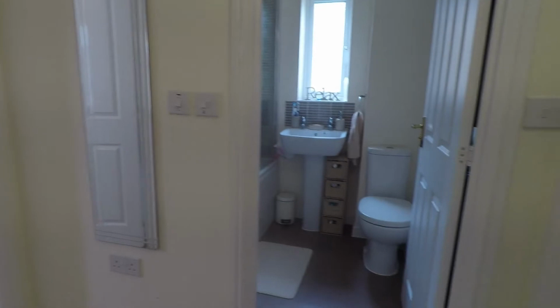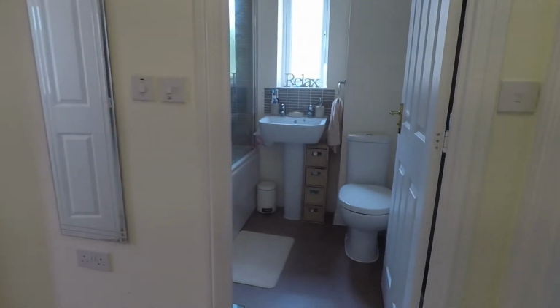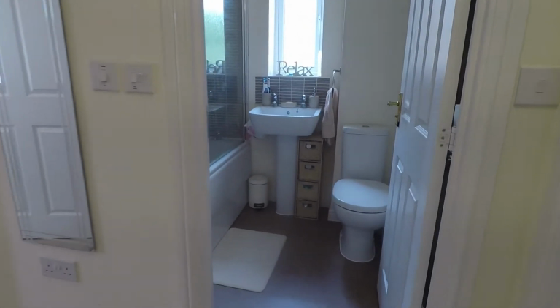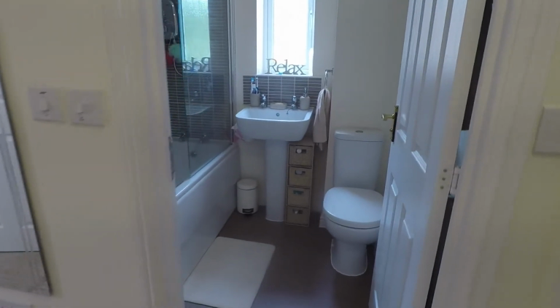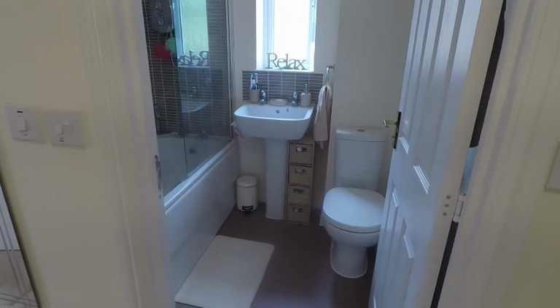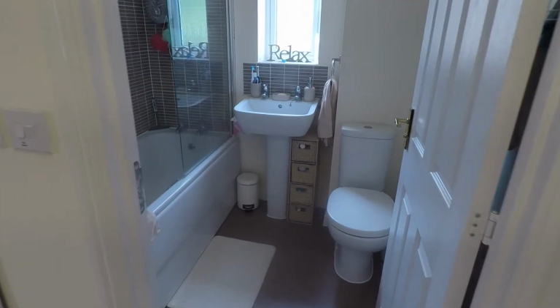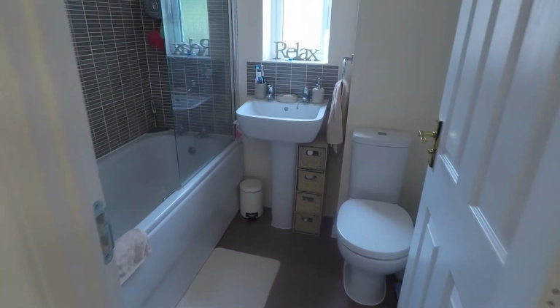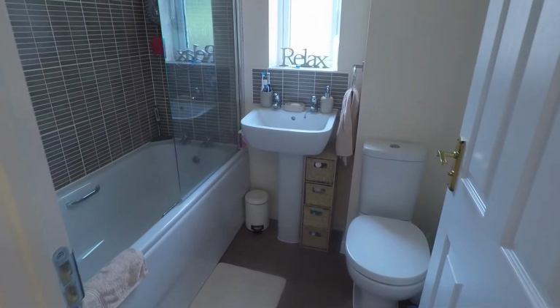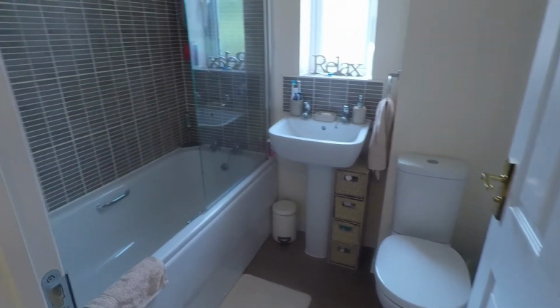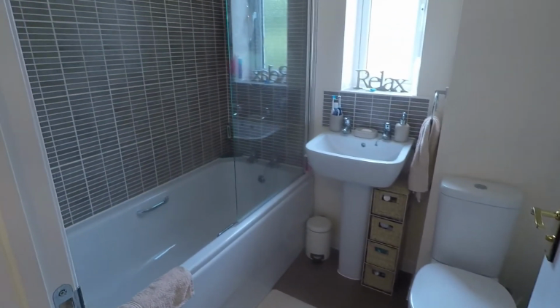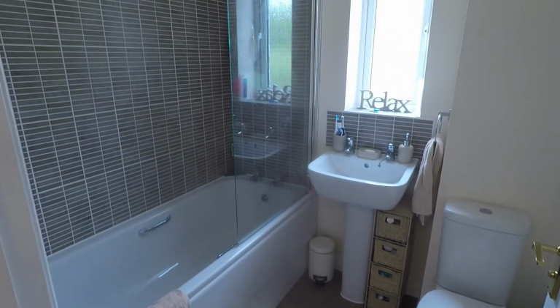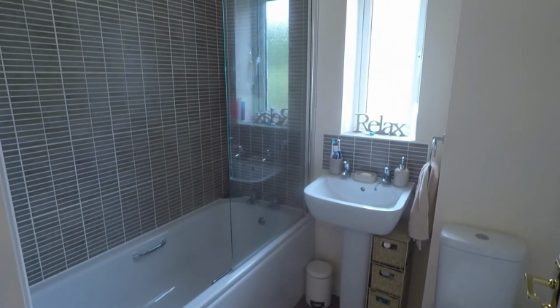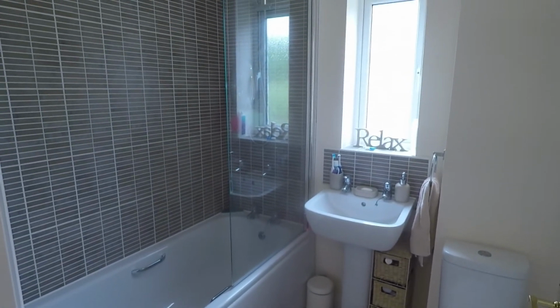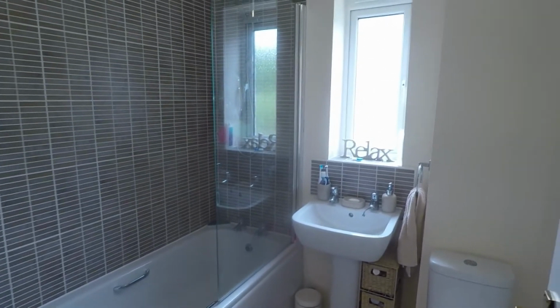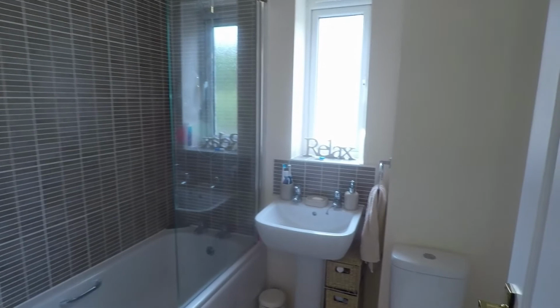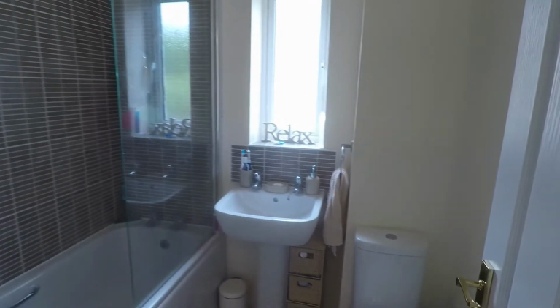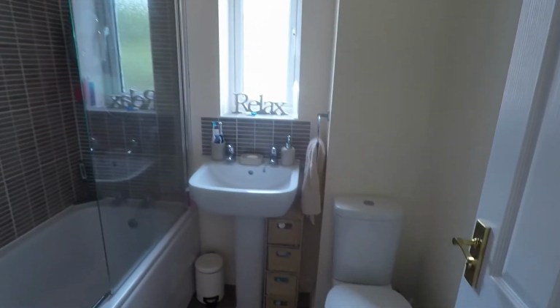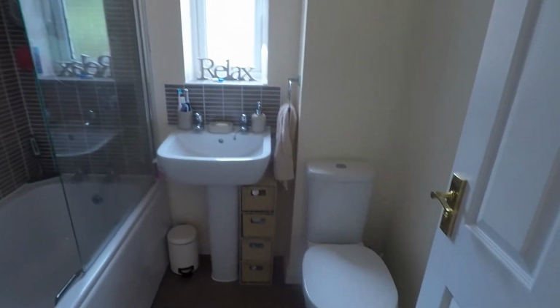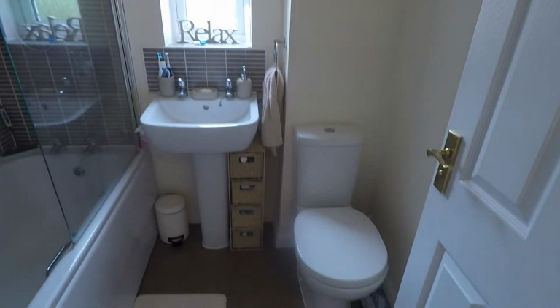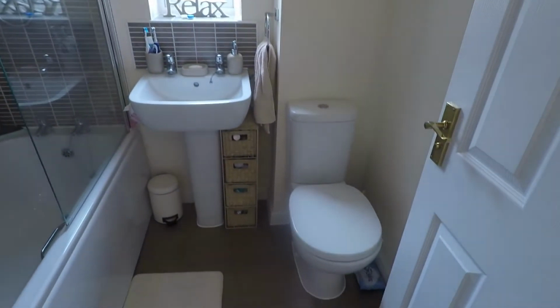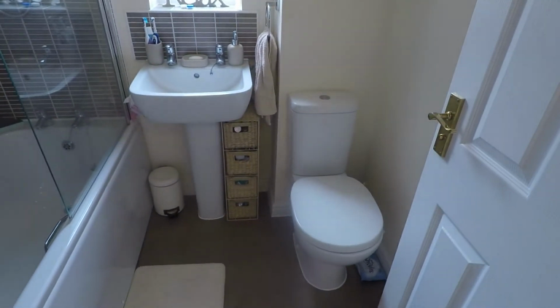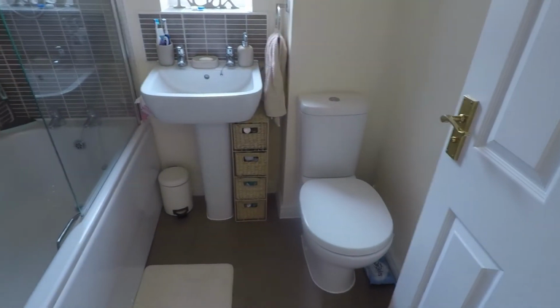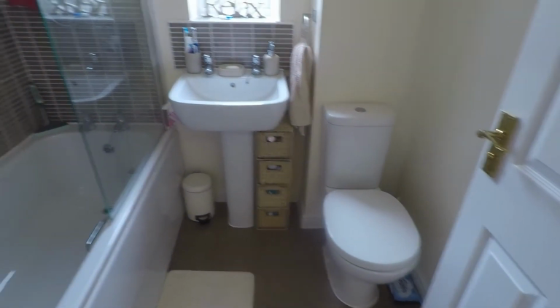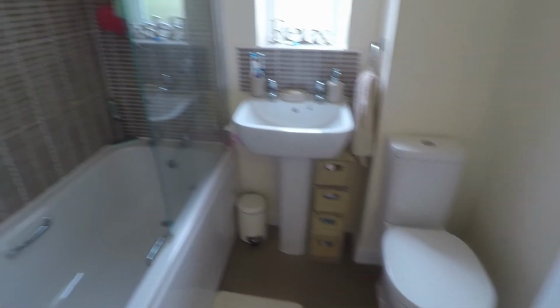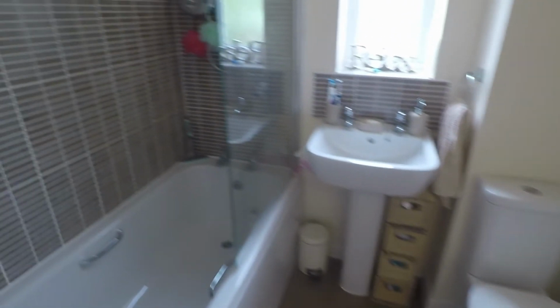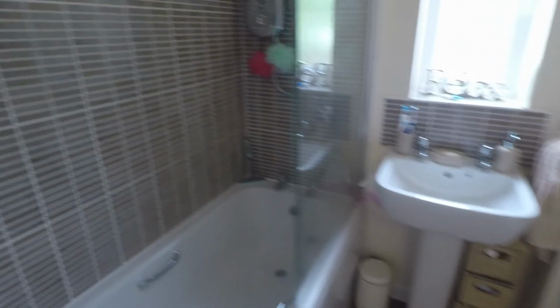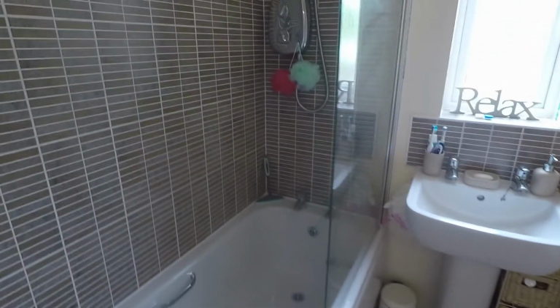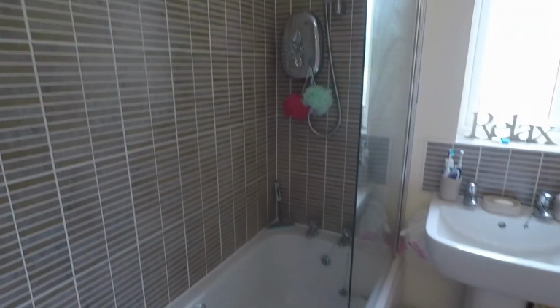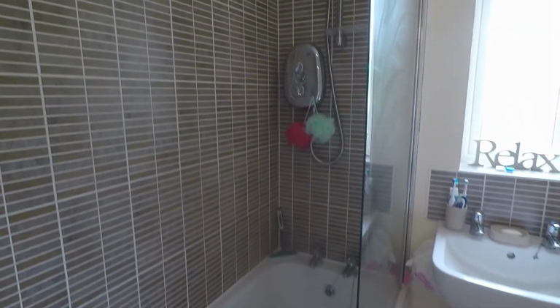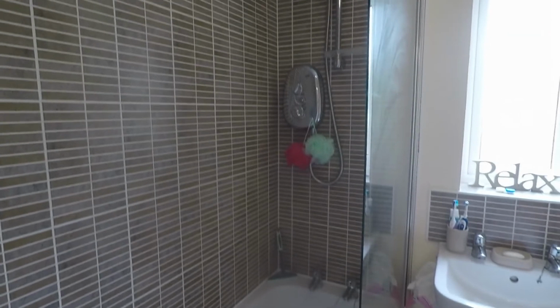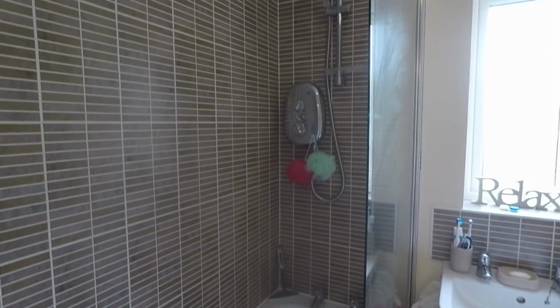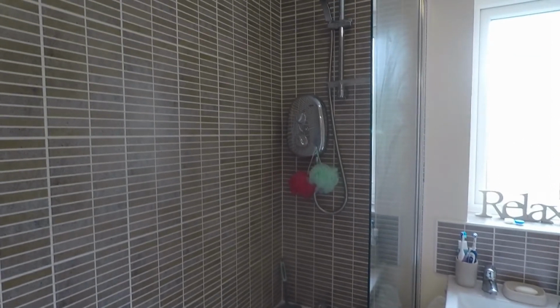The bathroom is straight ahead at the top of the stairs, neutrally decorated. You've got a WC, hand basin, and a bath with shower overhead.